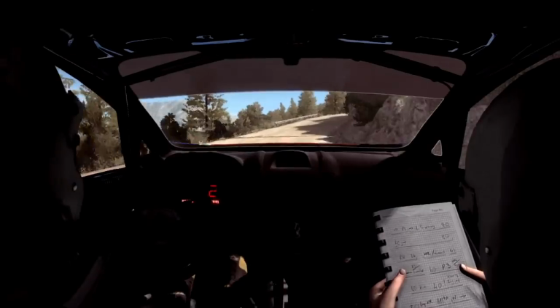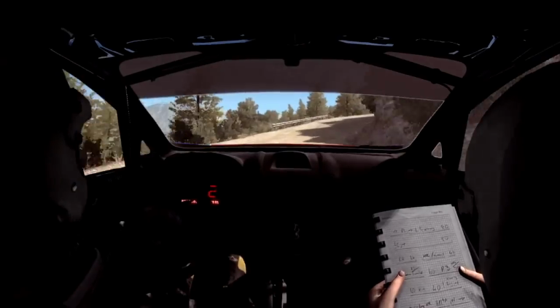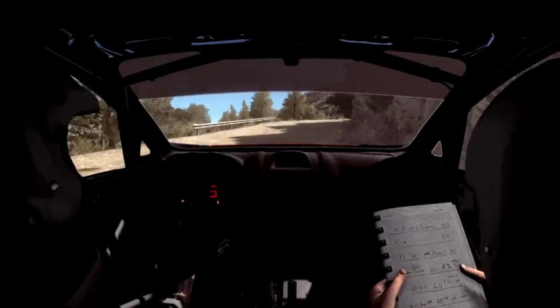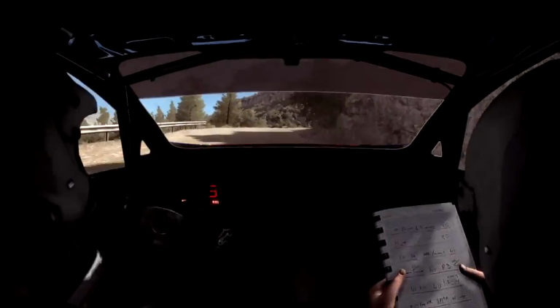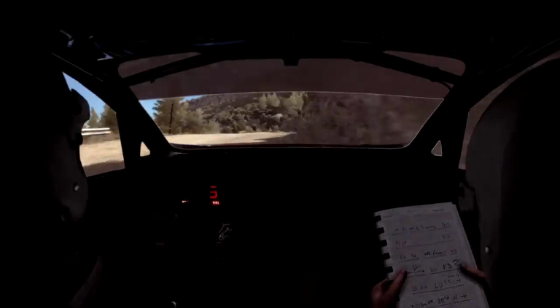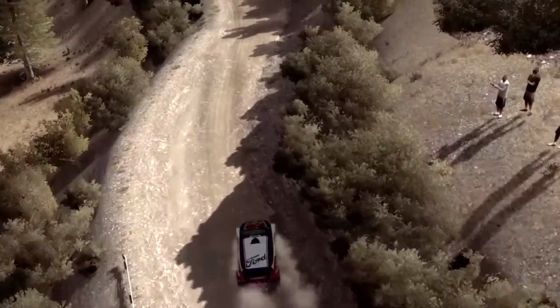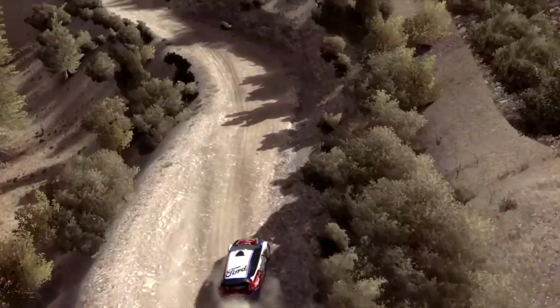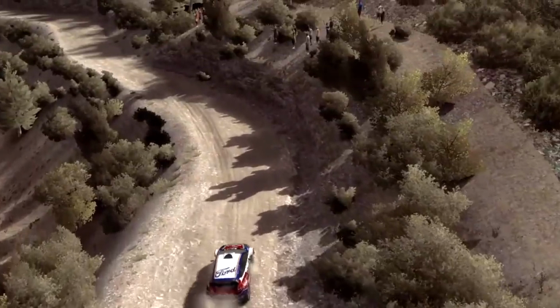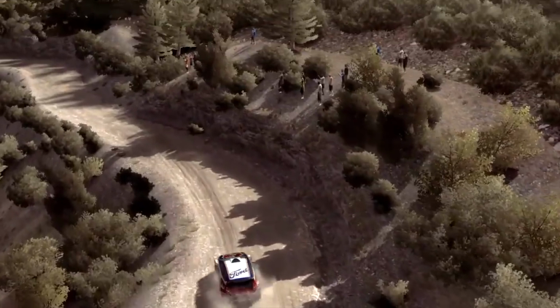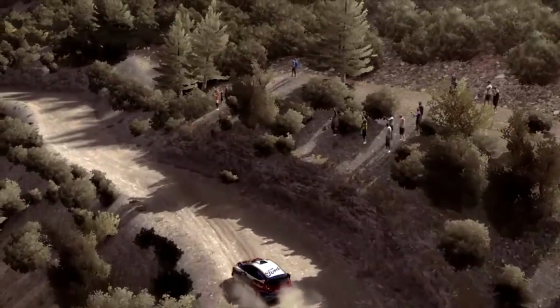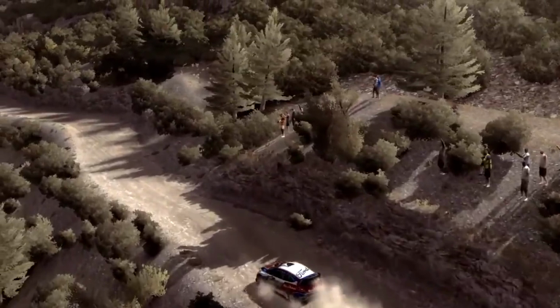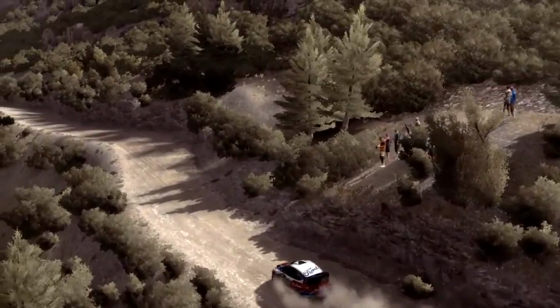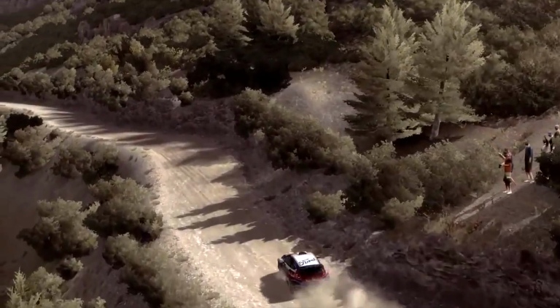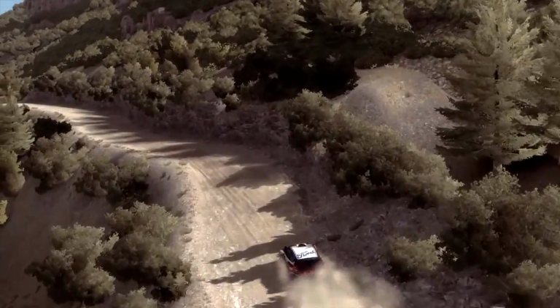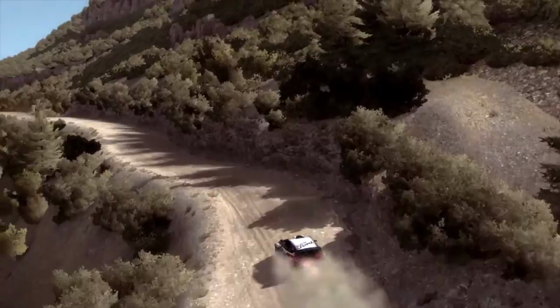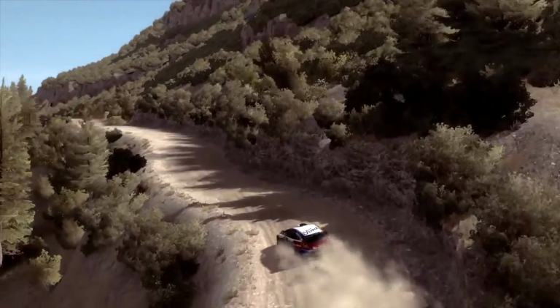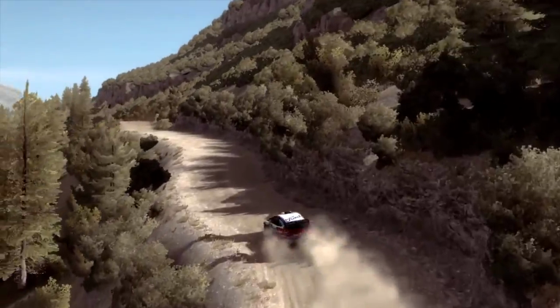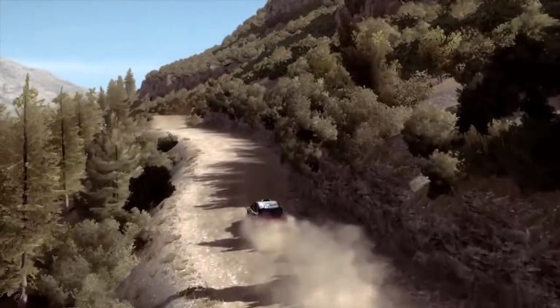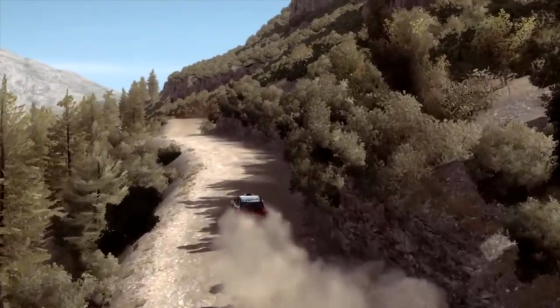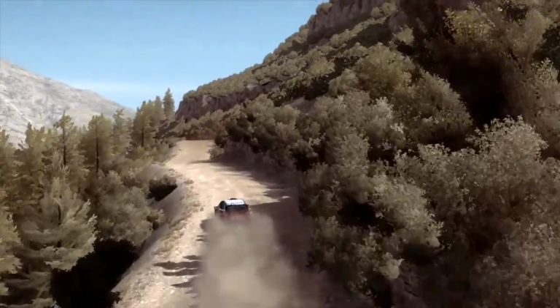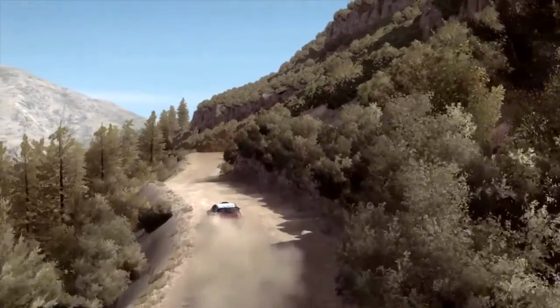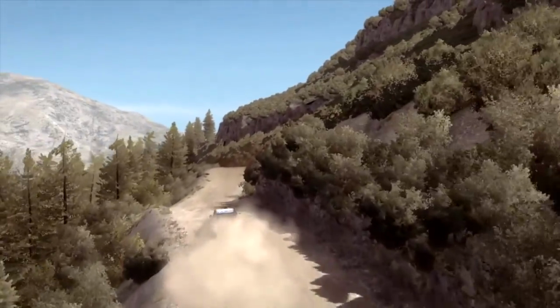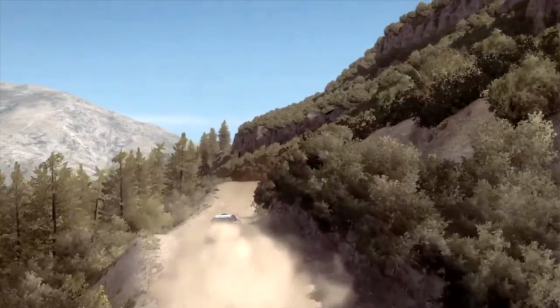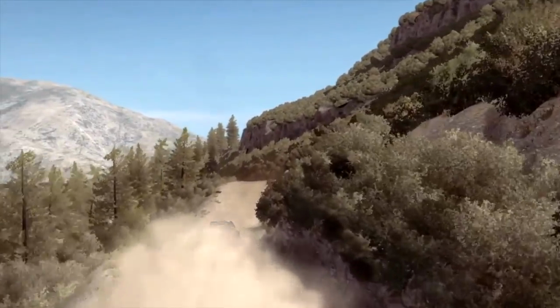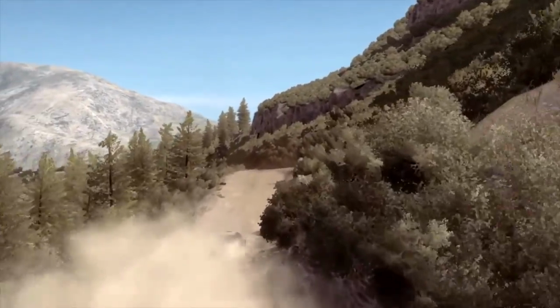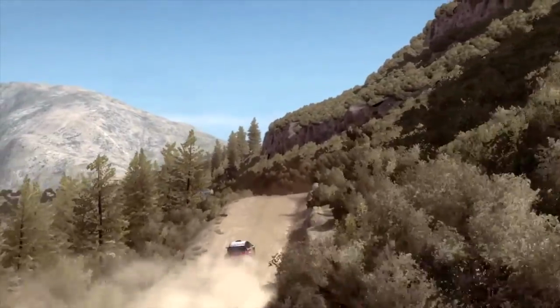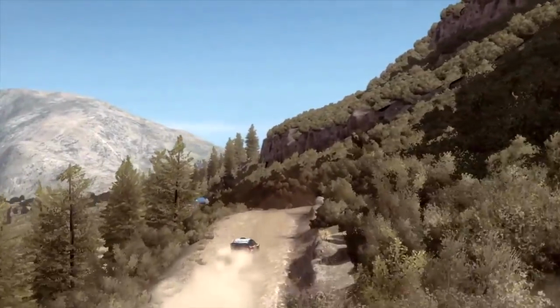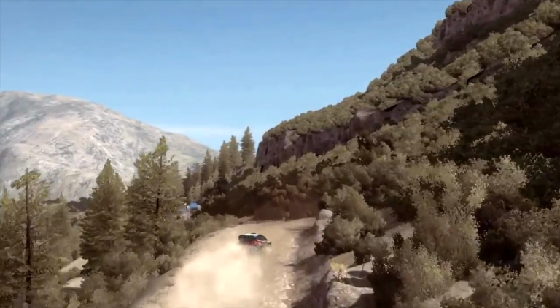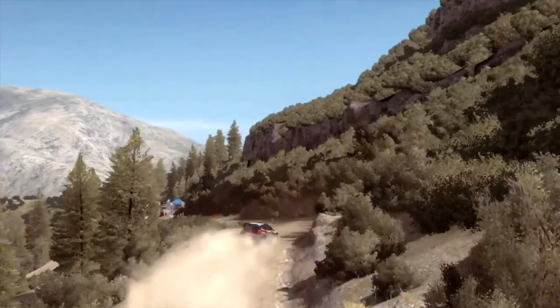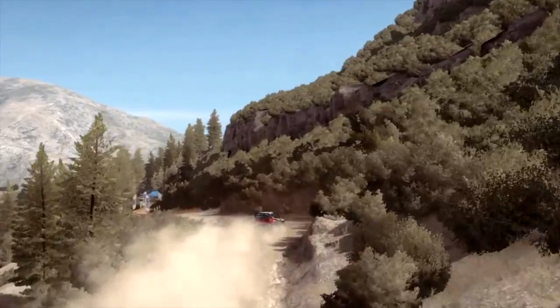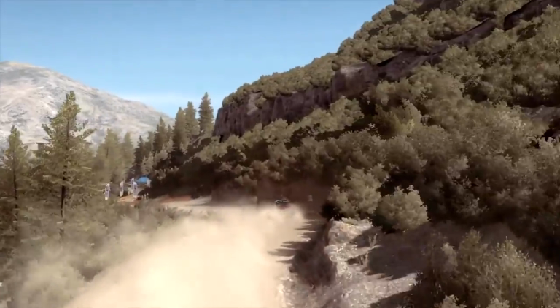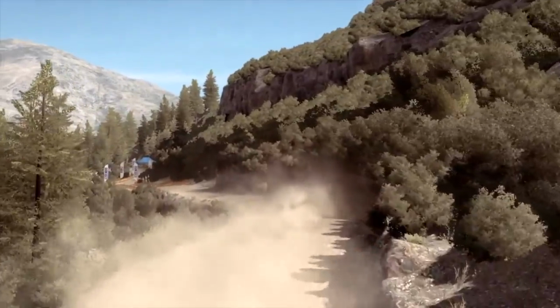Into left 5 and left 6, 60, keep left over crest, 80 through dip, keep right over crest, into left 5 don't cut, 80, to finish.